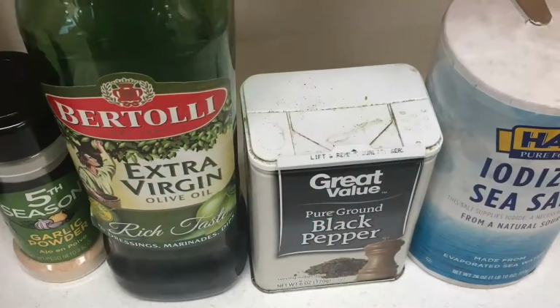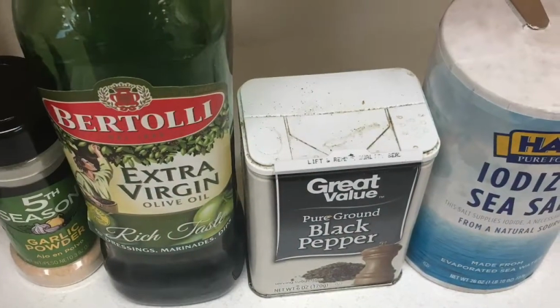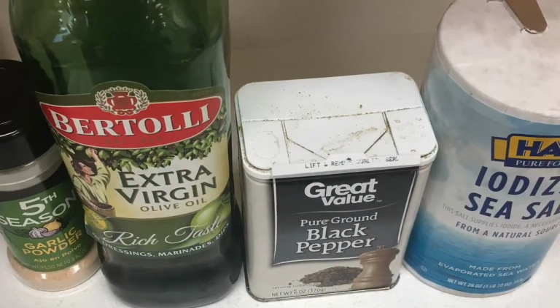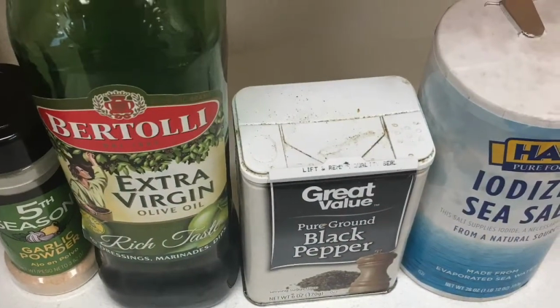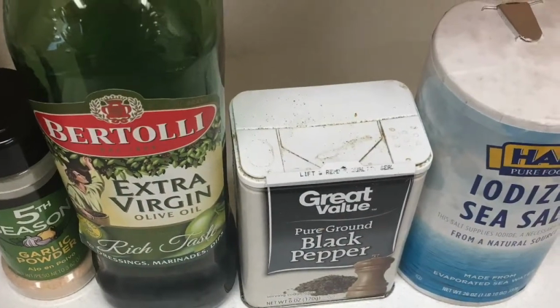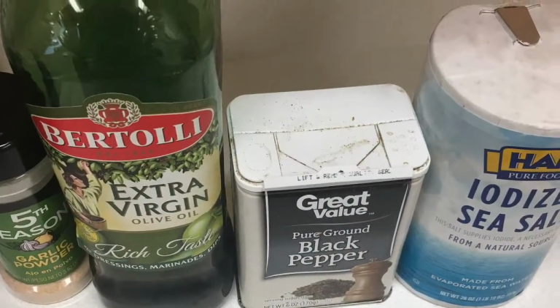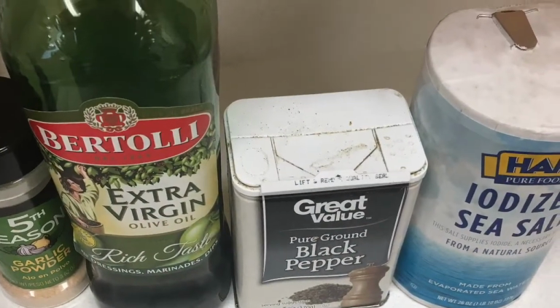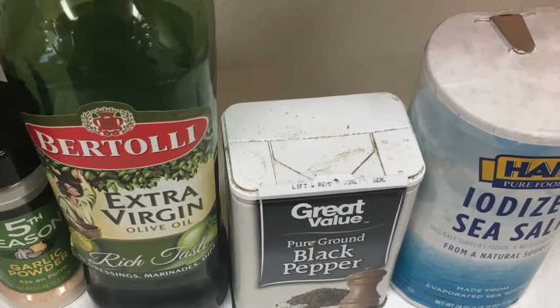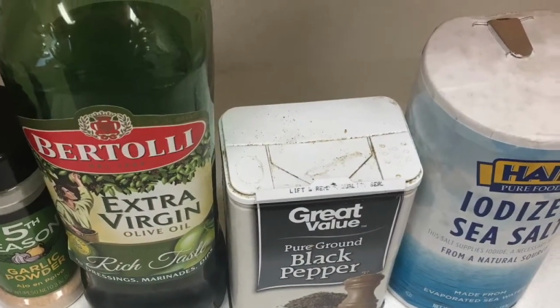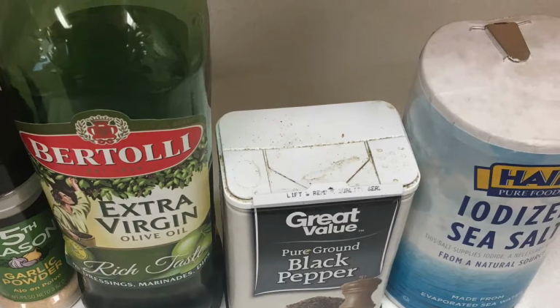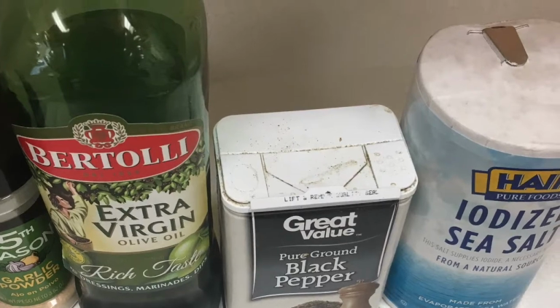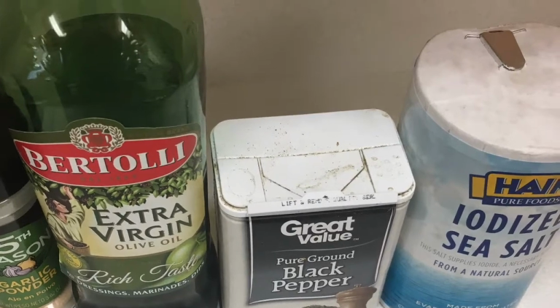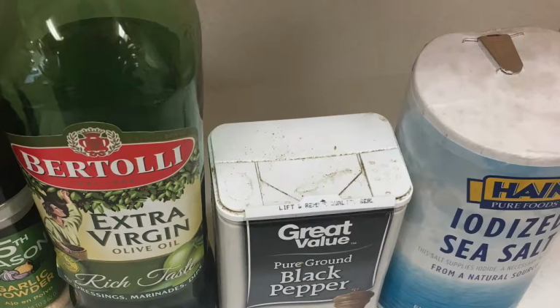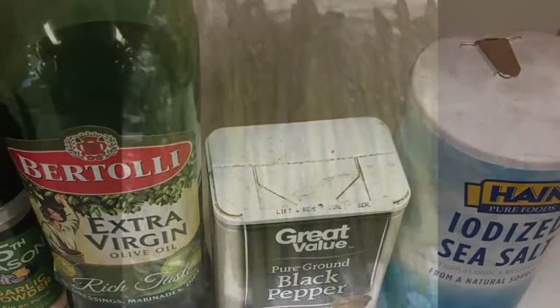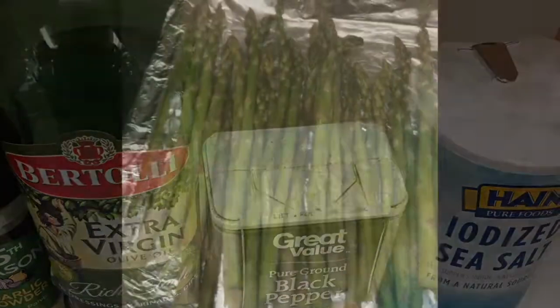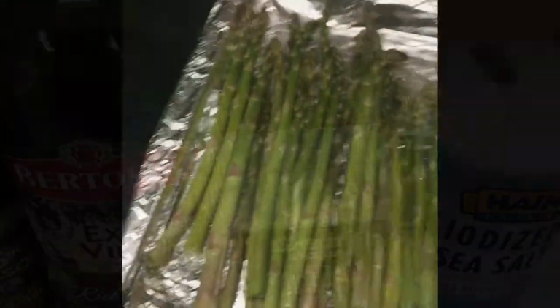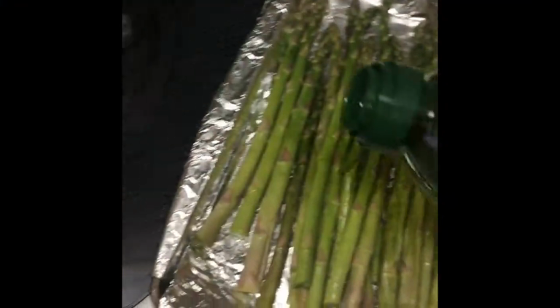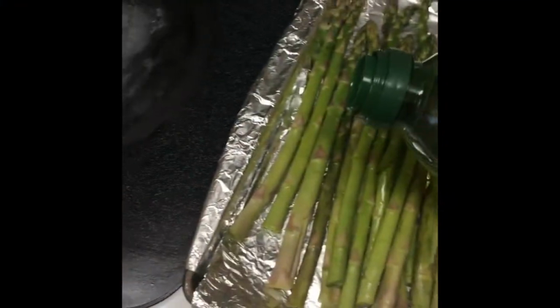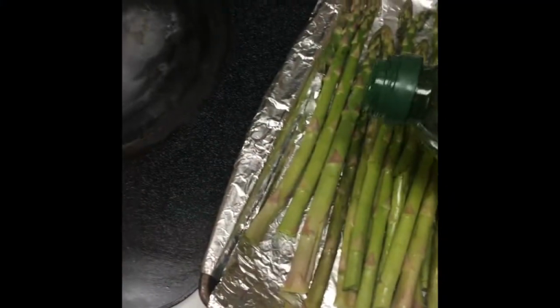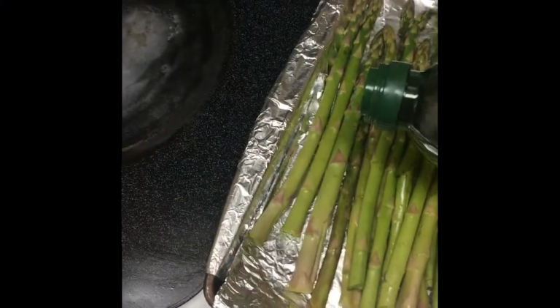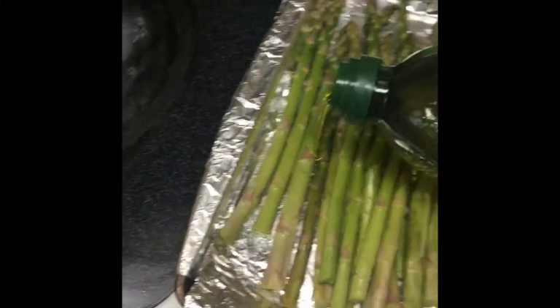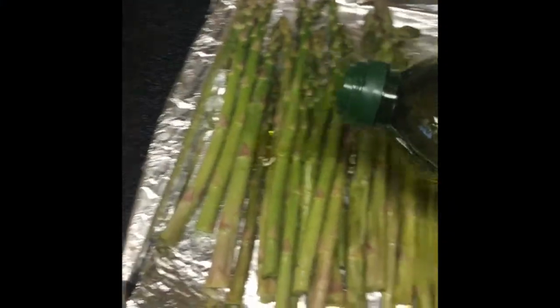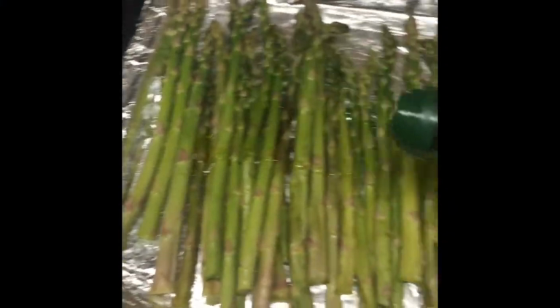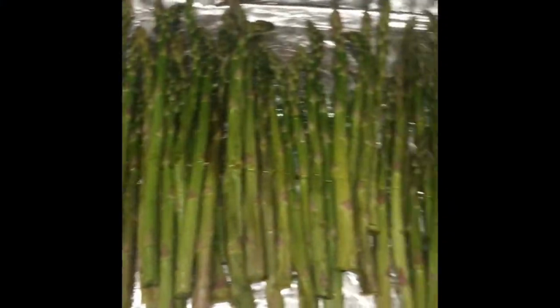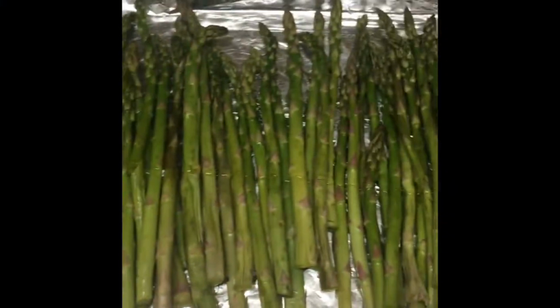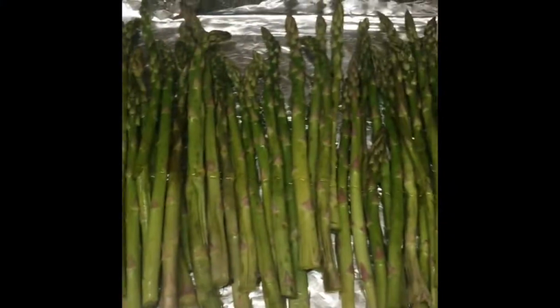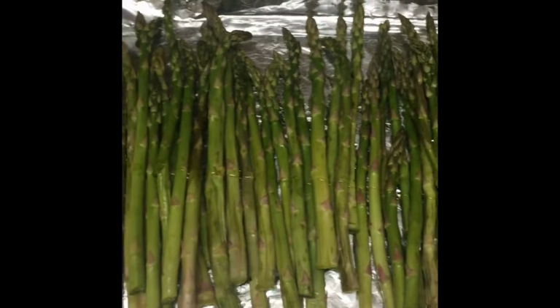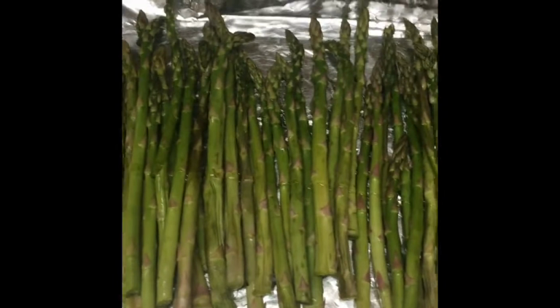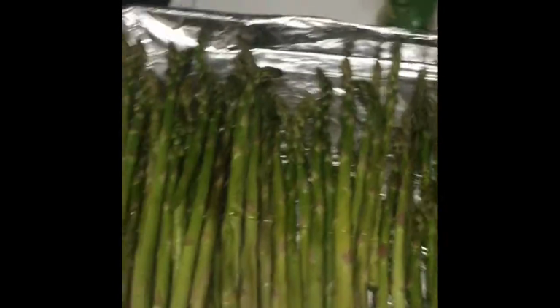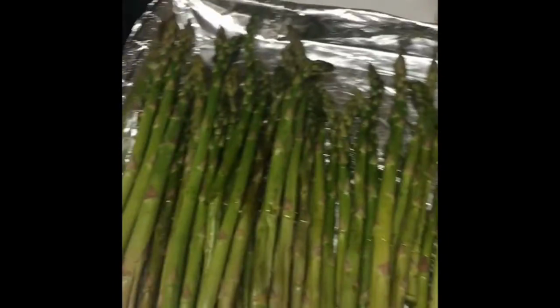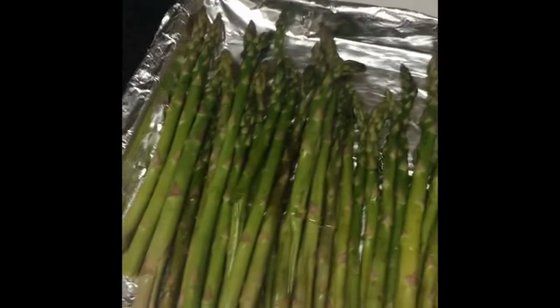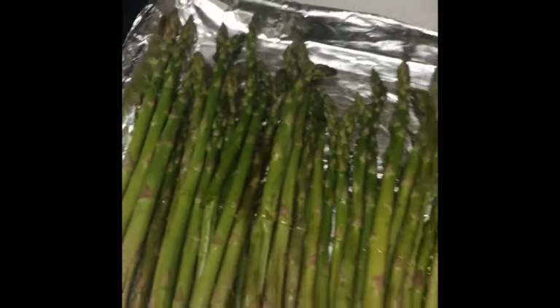Here are the items I am using for my asparagus. Make sure to cut the ends of your asparagus and make sure they're clean and scrubbed correctly to ensure there's no excess dirt.